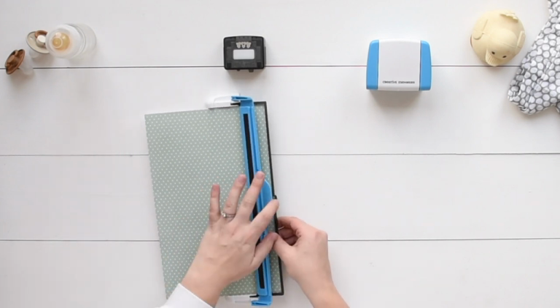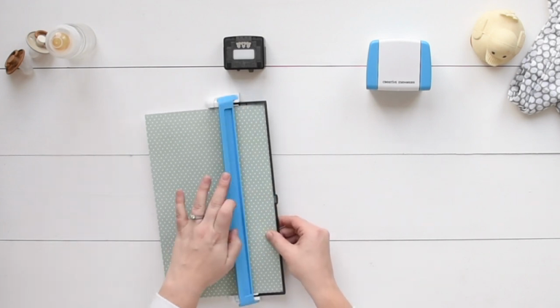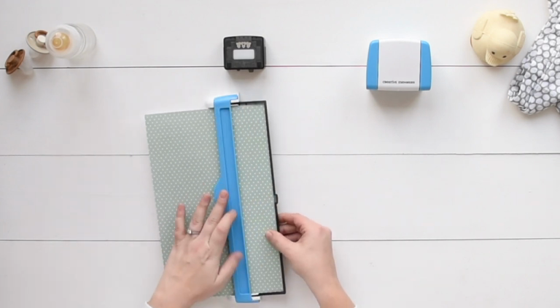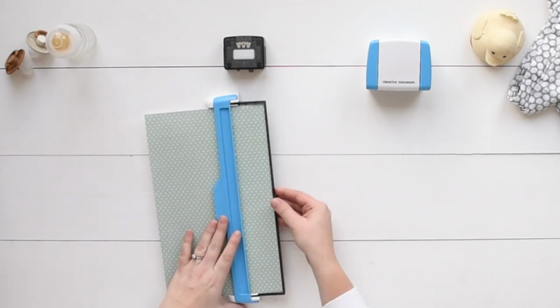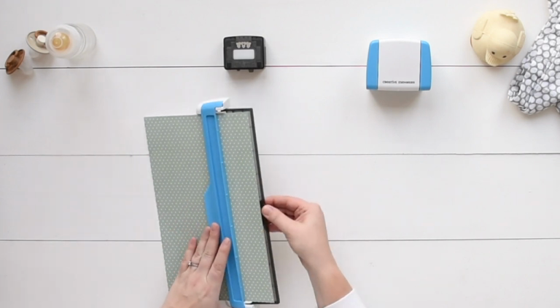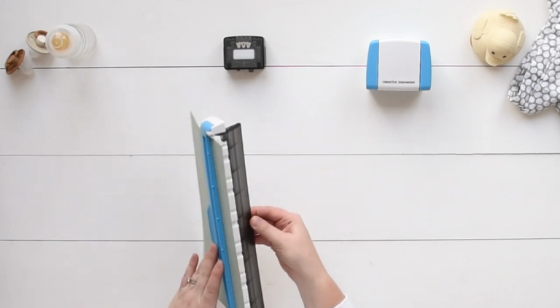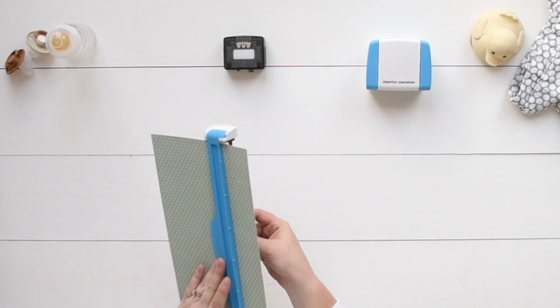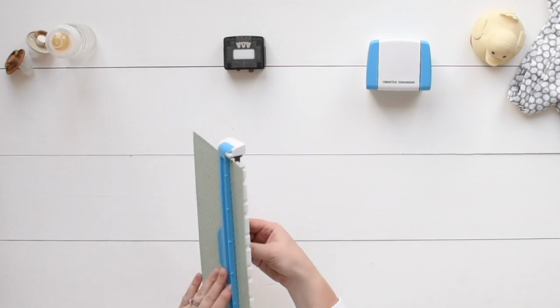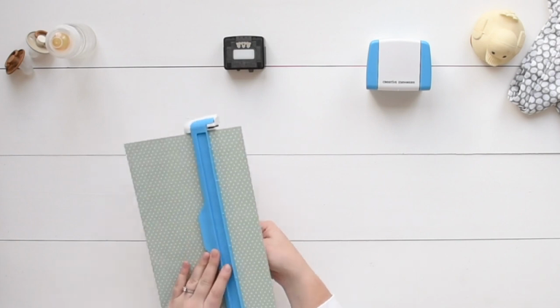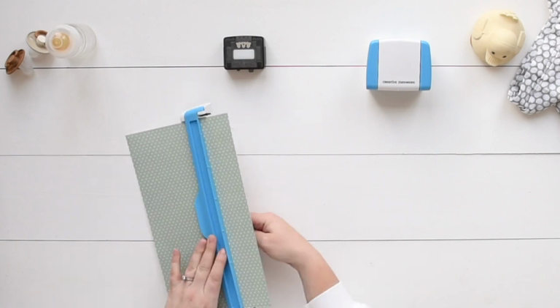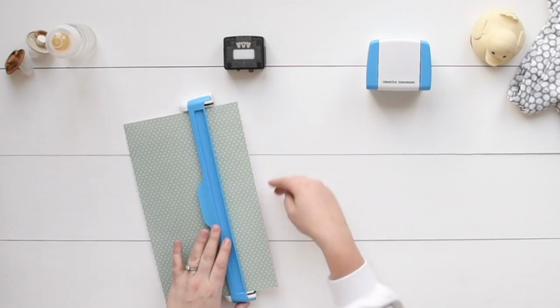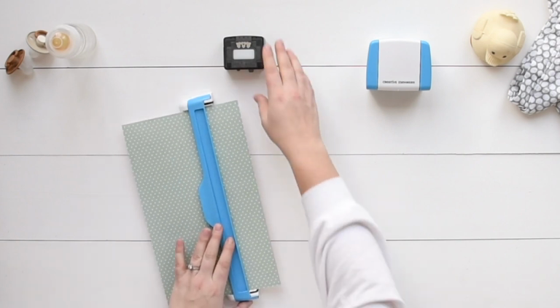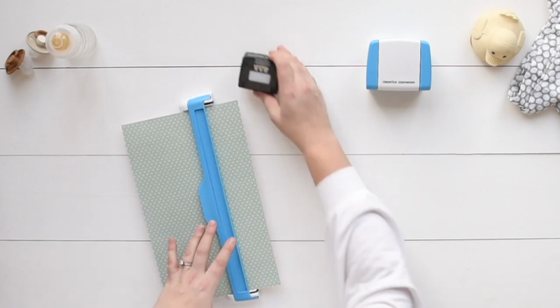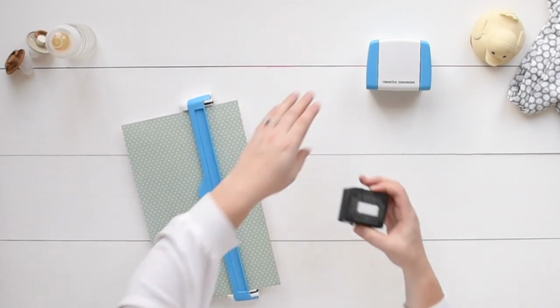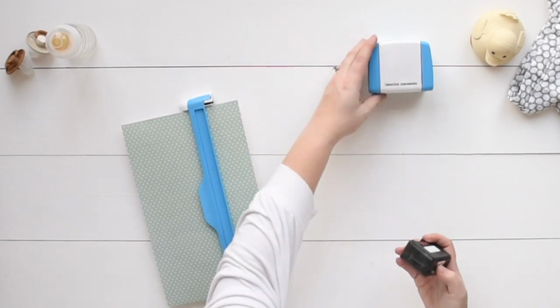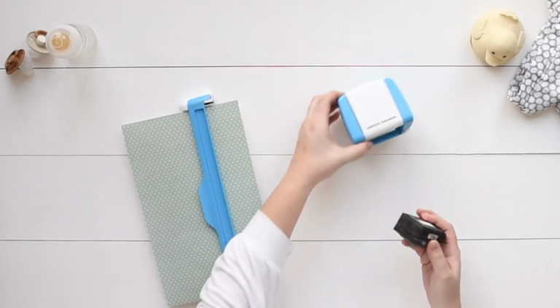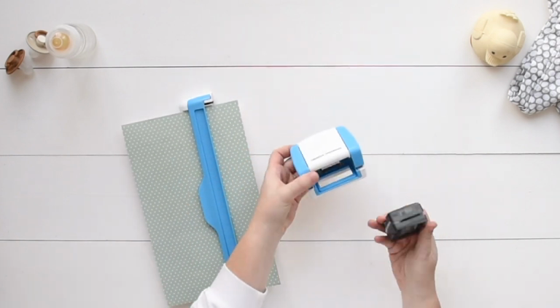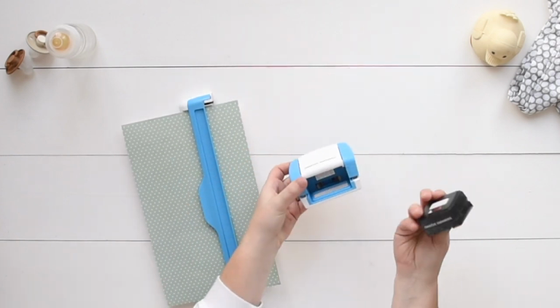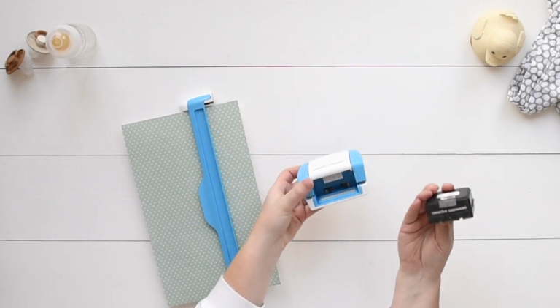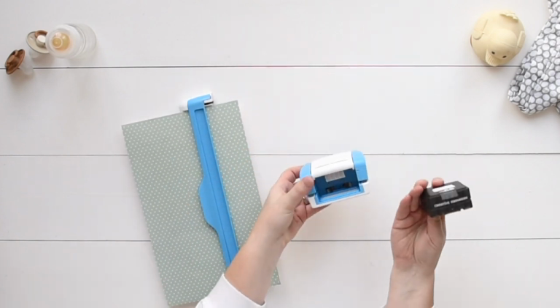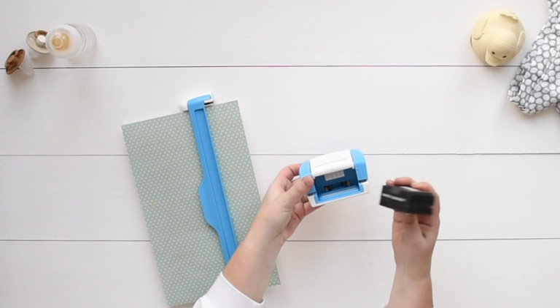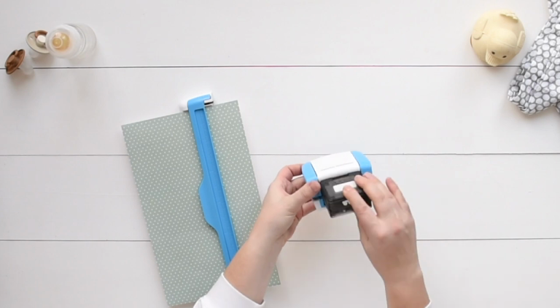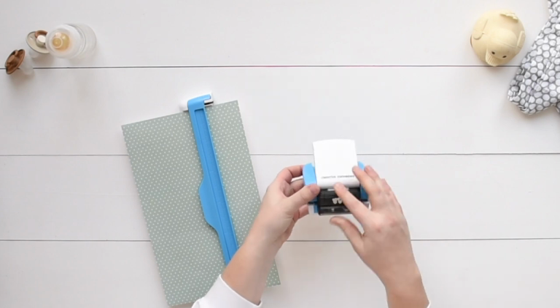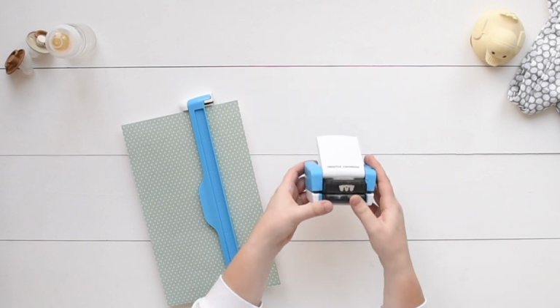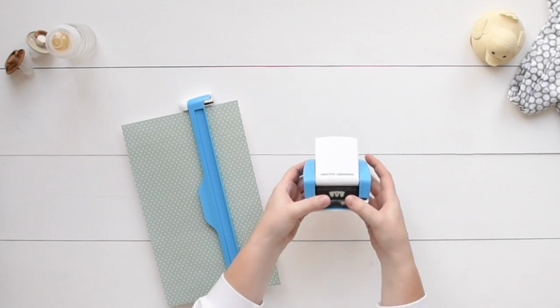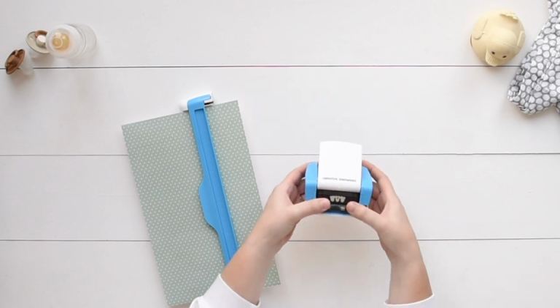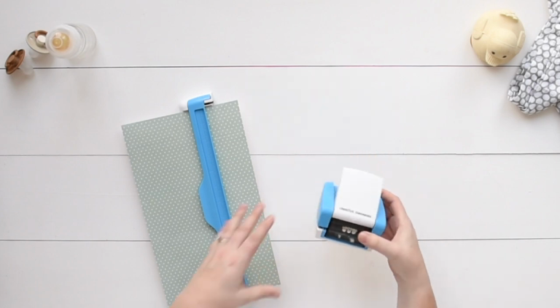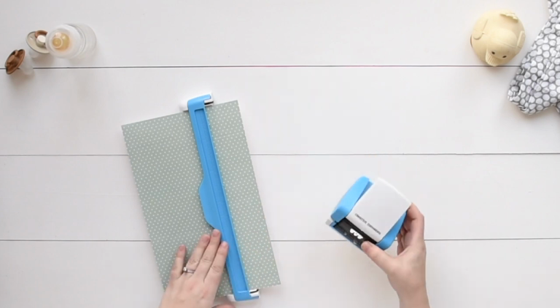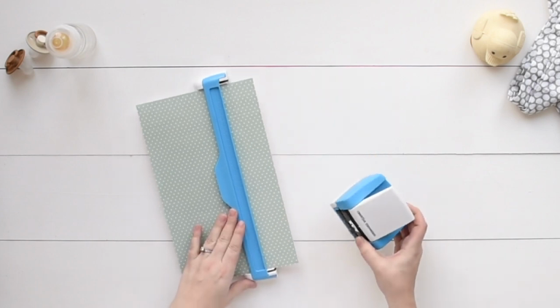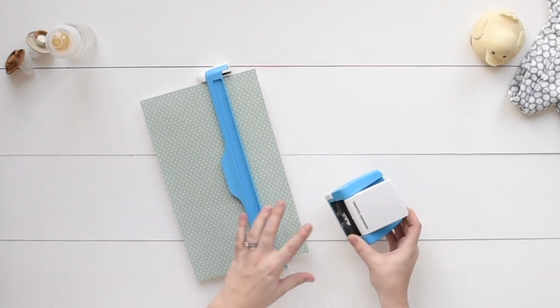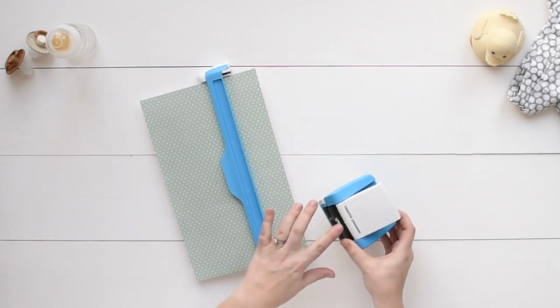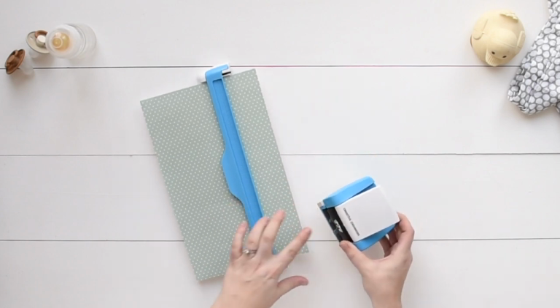Next, close the arm and flip the bottom tray back into place so the magnets hold the paper. Insert the cartridge into the border maker housing unit with the Creative Memories logo facing inward until it clicks in place.